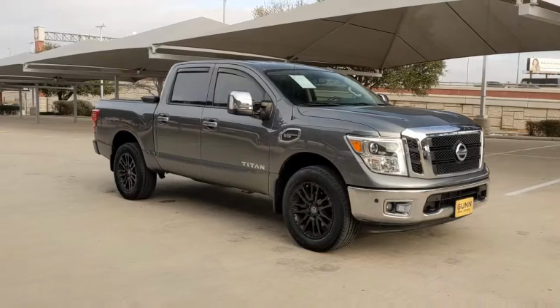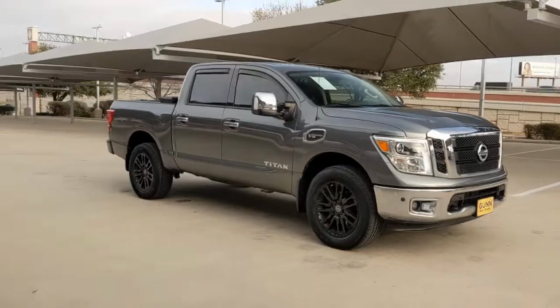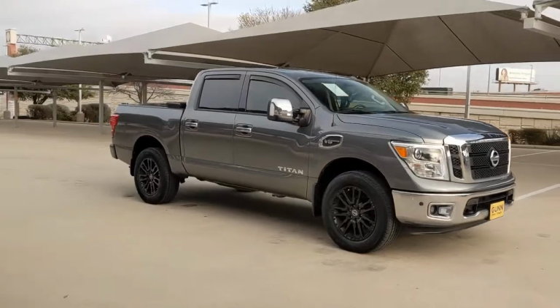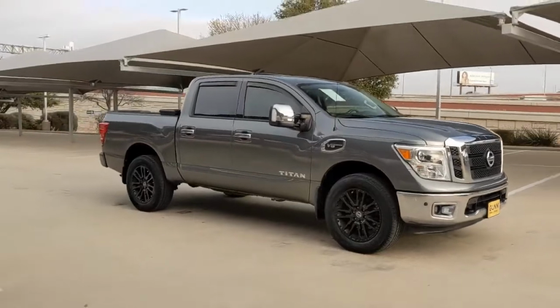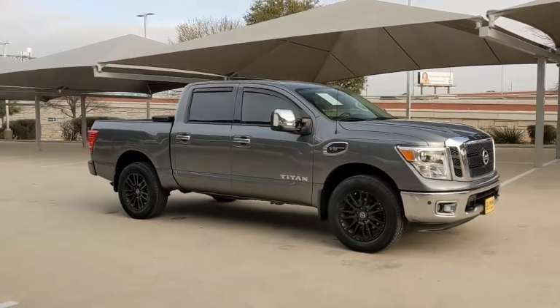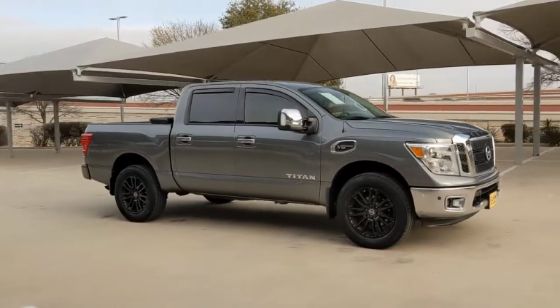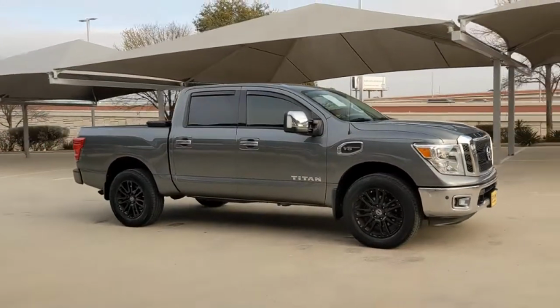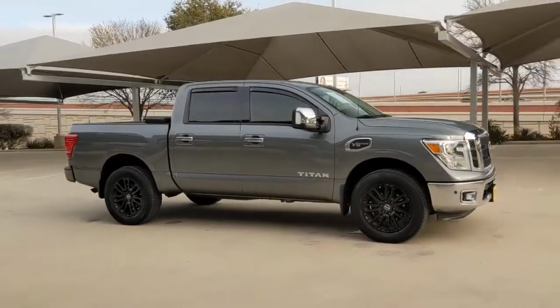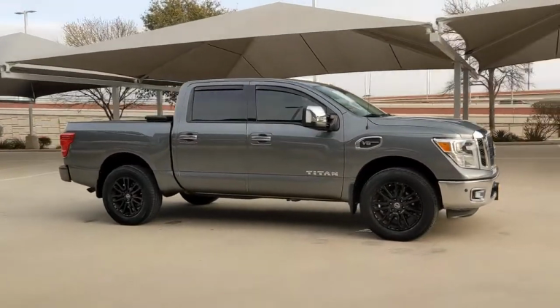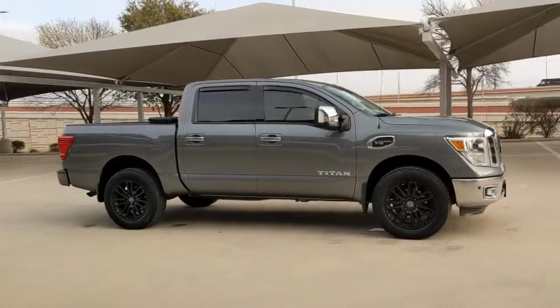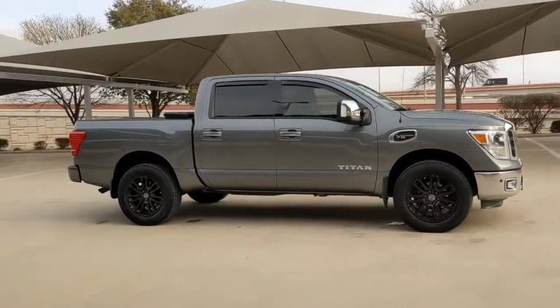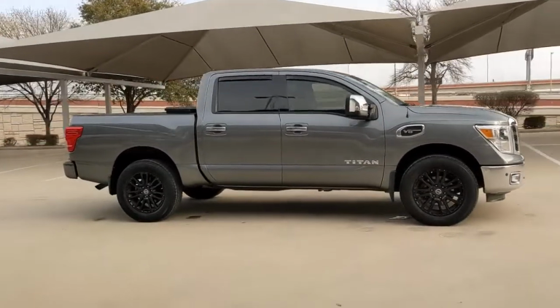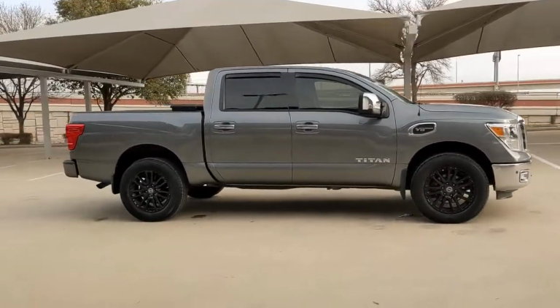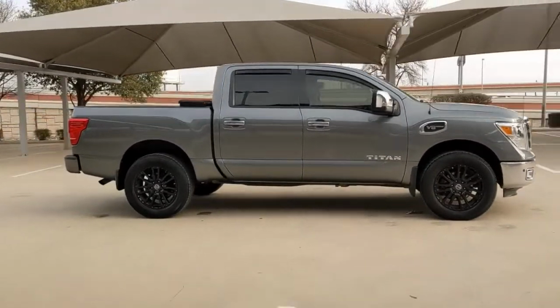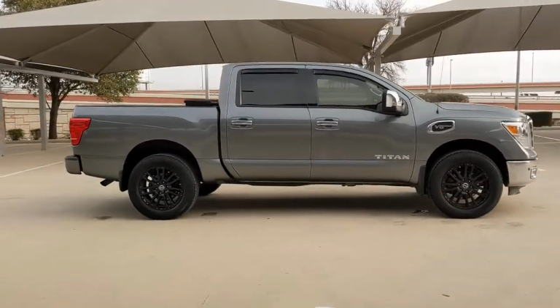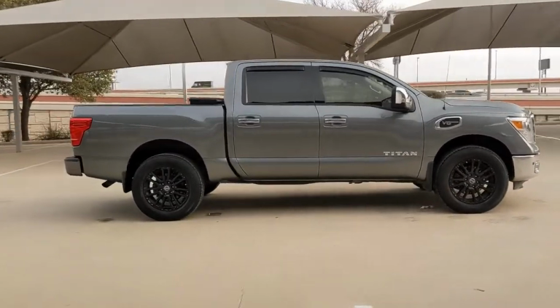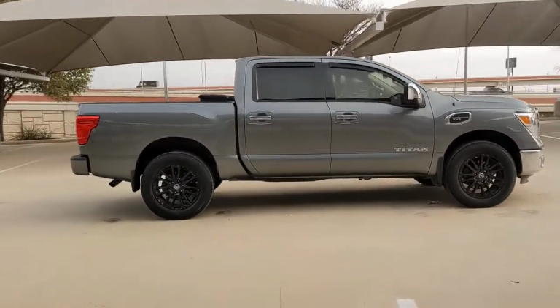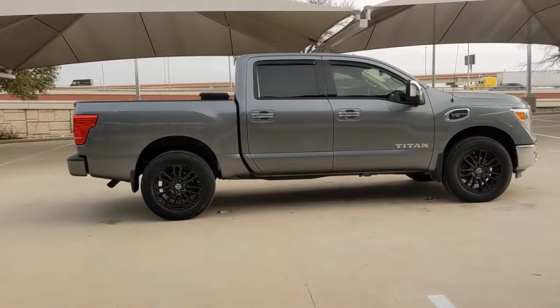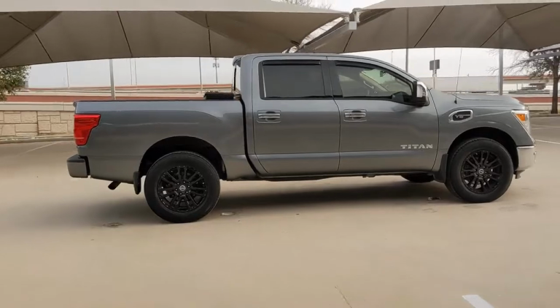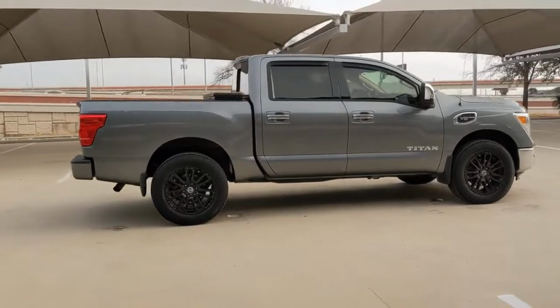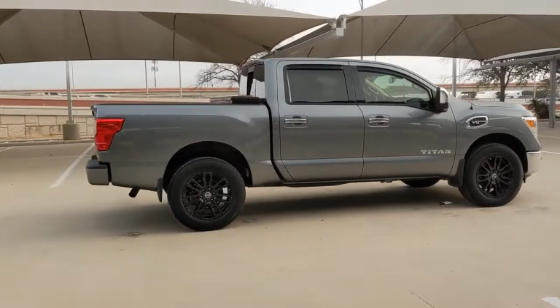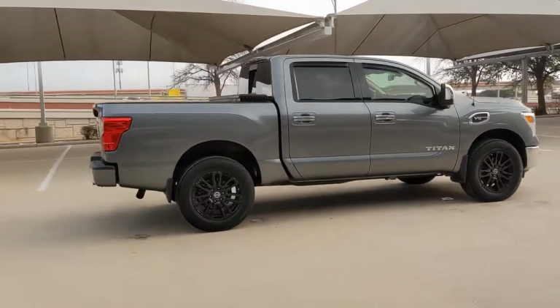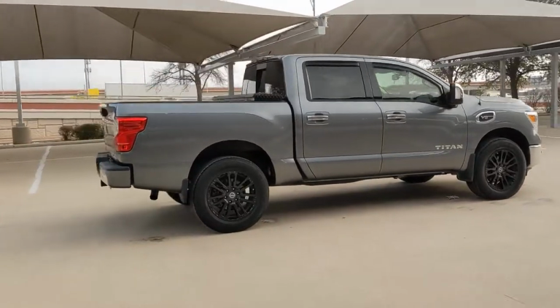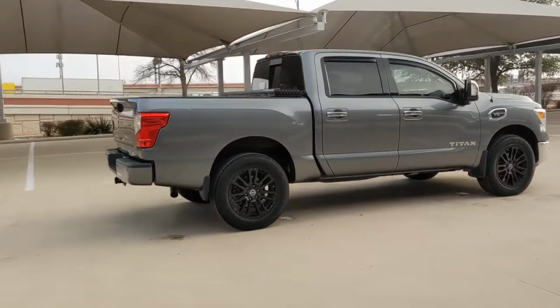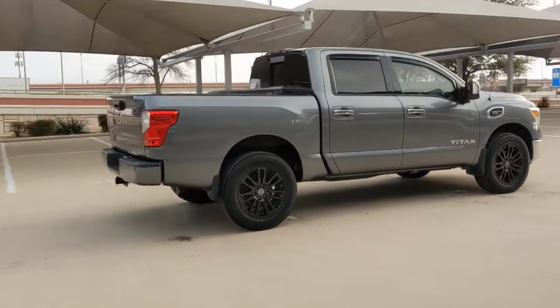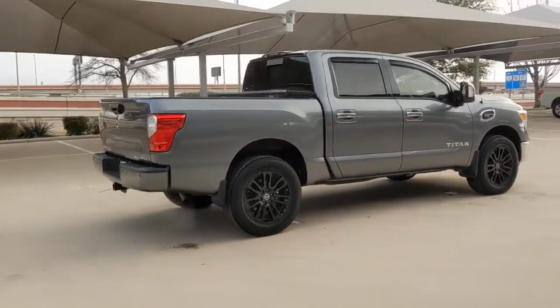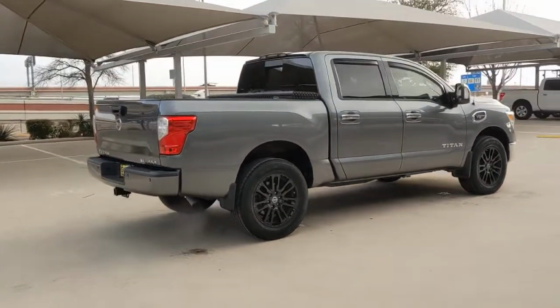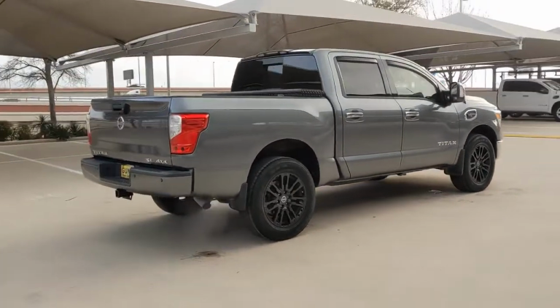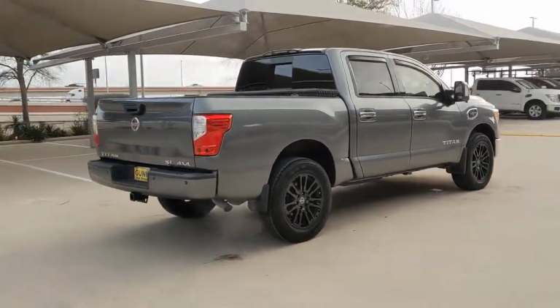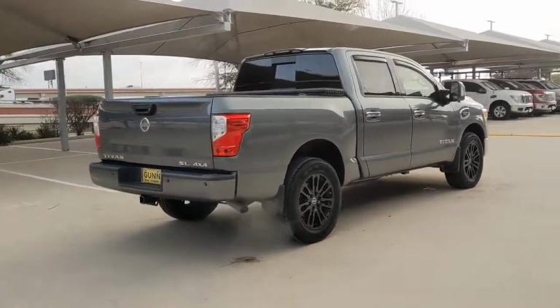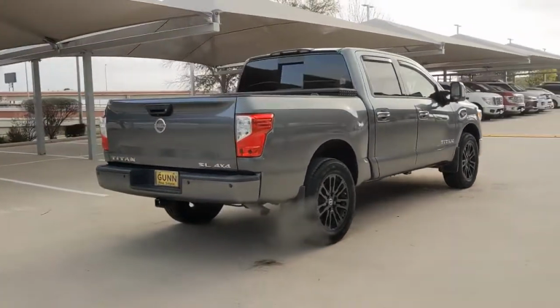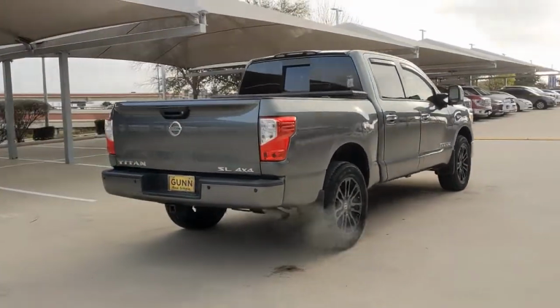Your next car could be the 2017 Nissan Titan. This vehicle is an outstanding buy with fewer than 25,000 miles on the odometer.